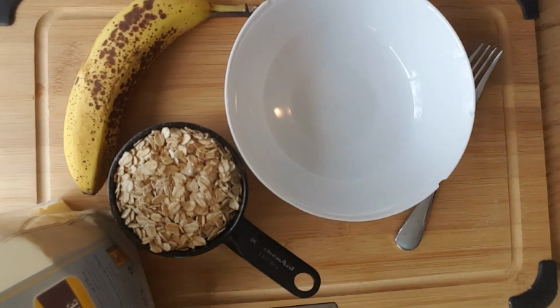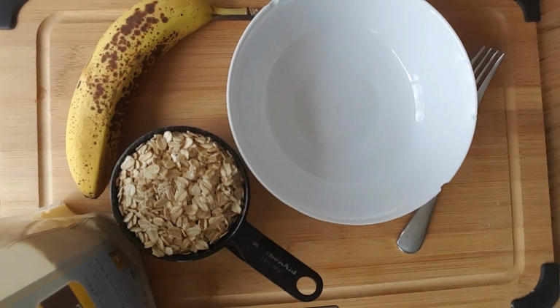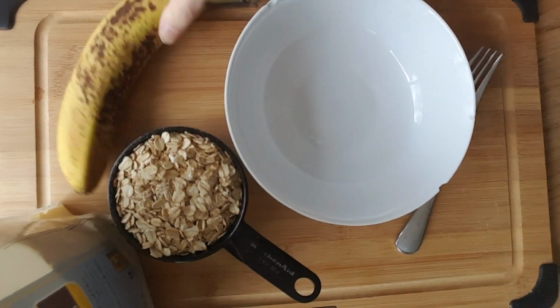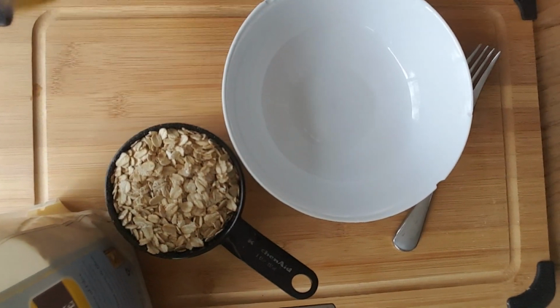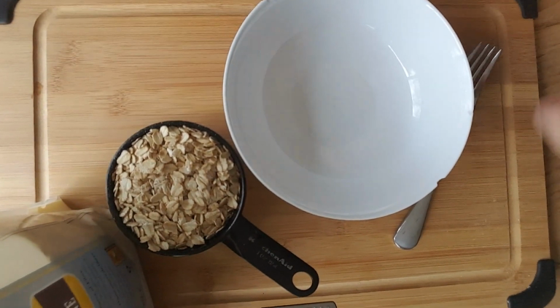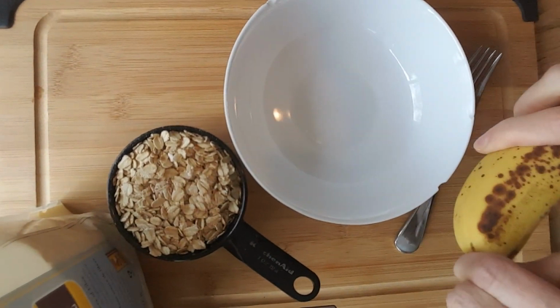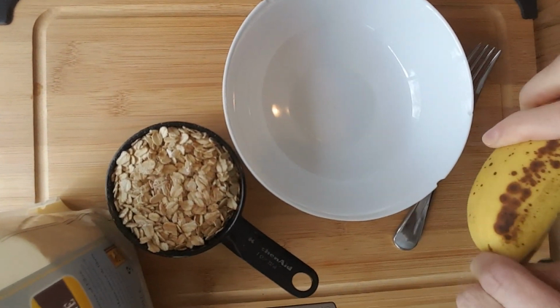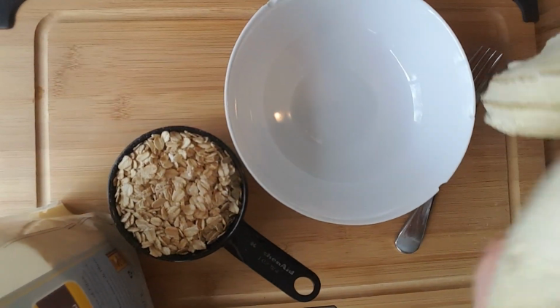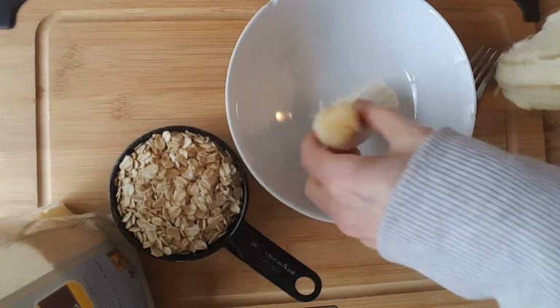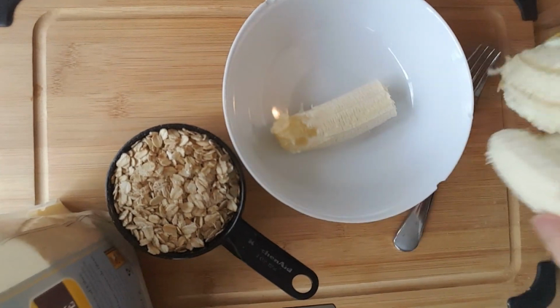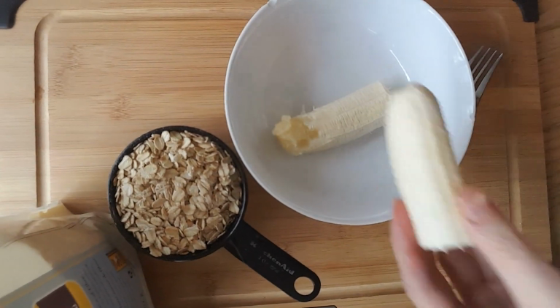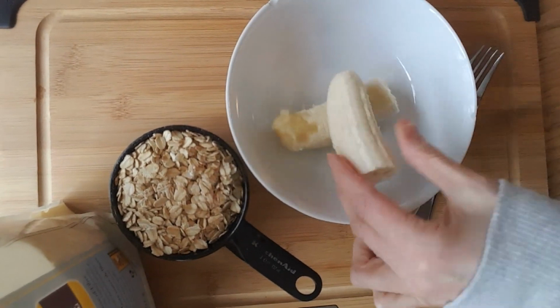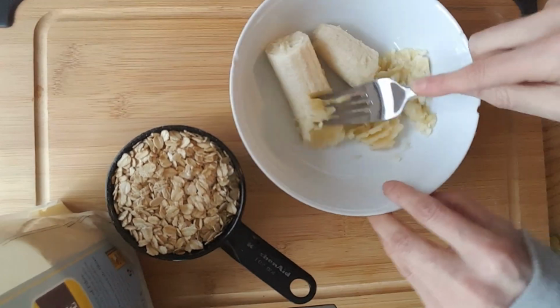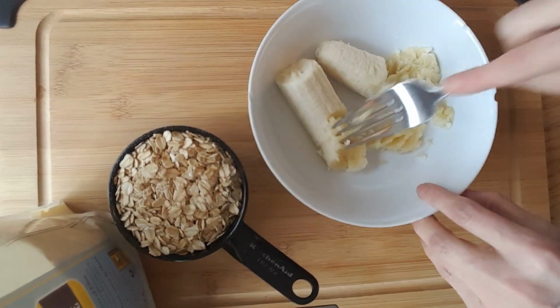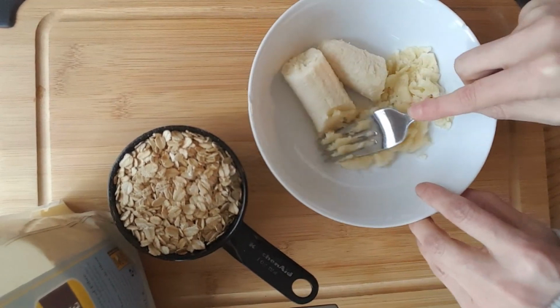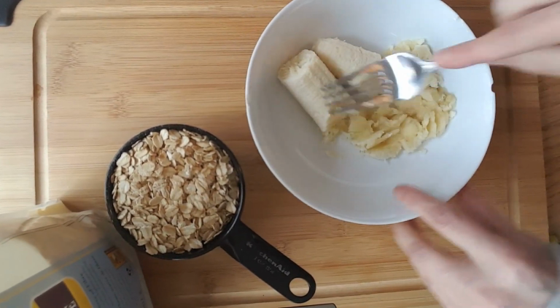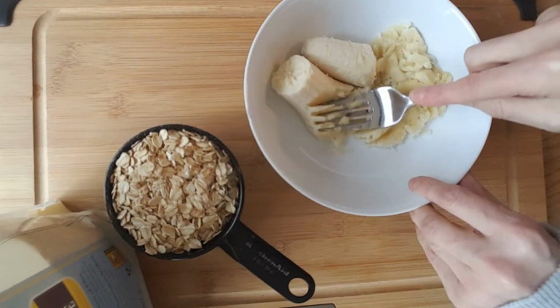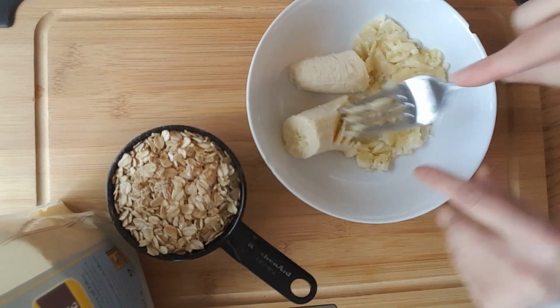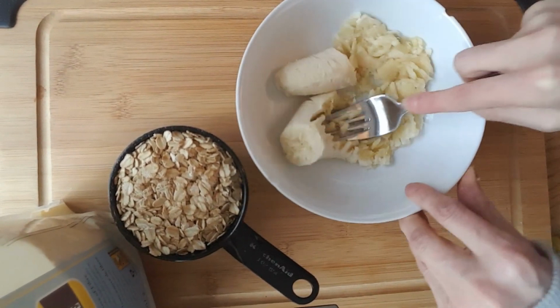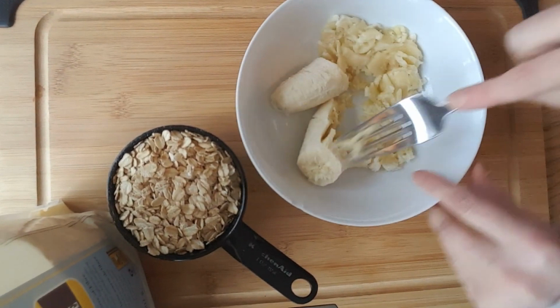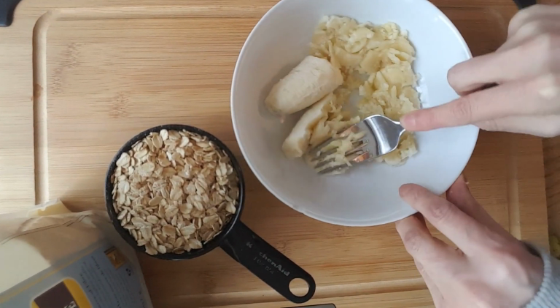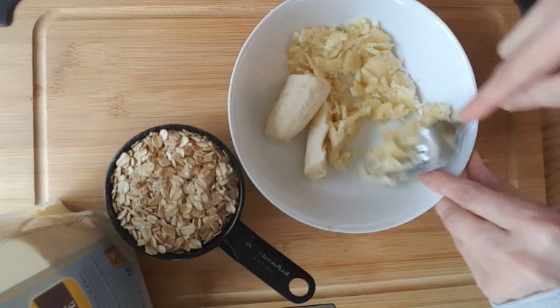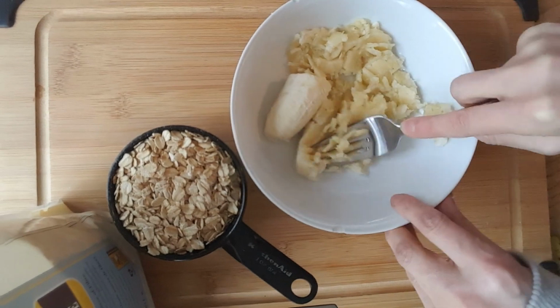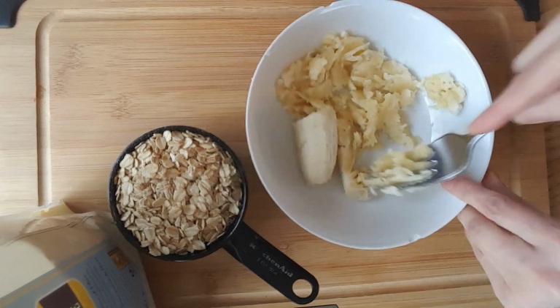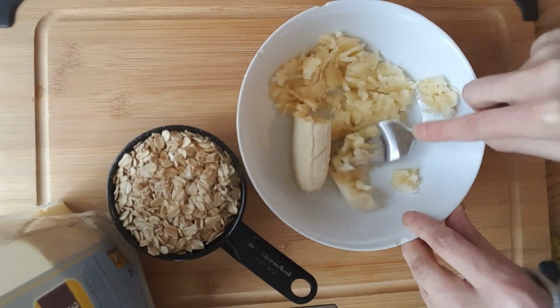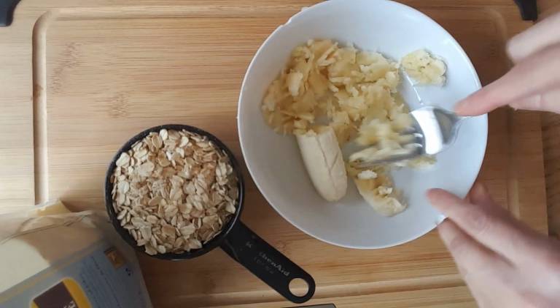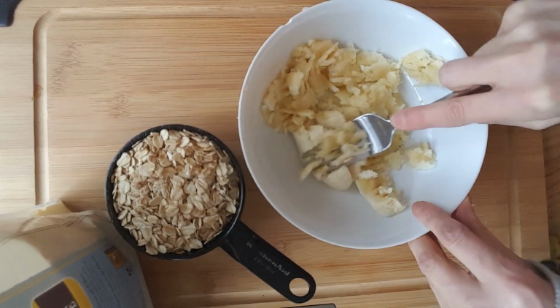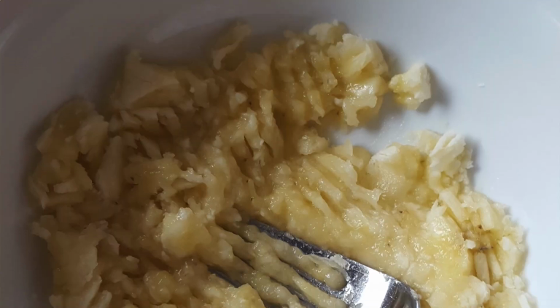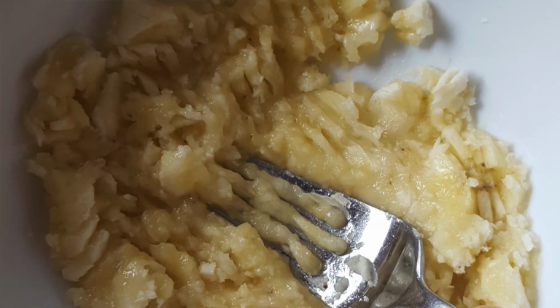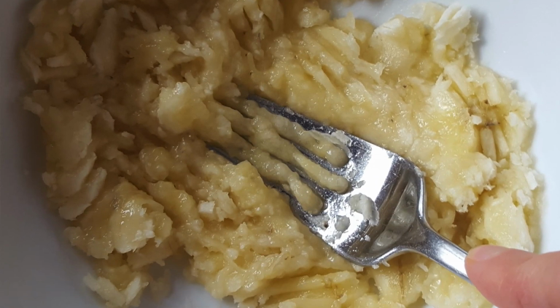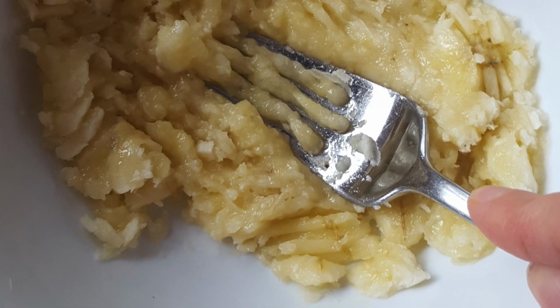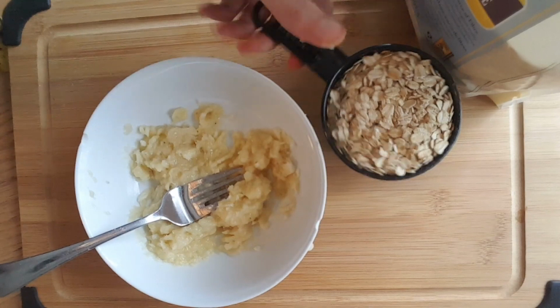Once you've peeled your banana, place it in your bowl and take a fork to start mashing it. You want to make sure you mash it fairly well so it has a mushy consistency, which makes it easier to mix in with the oats.